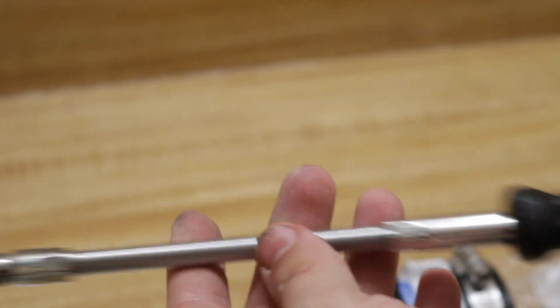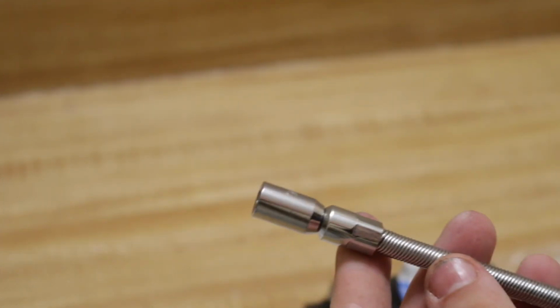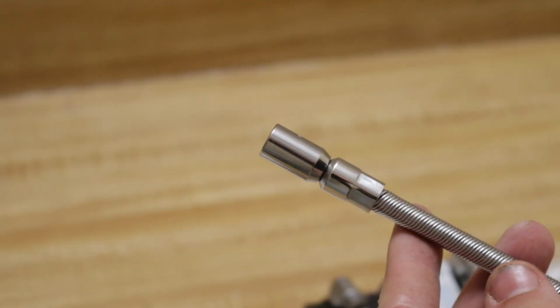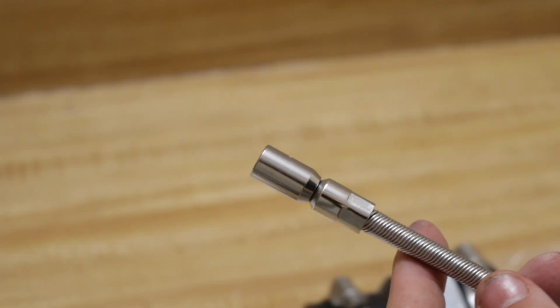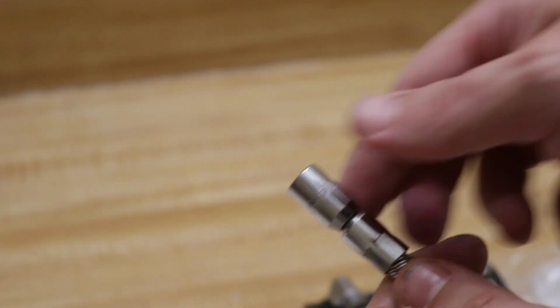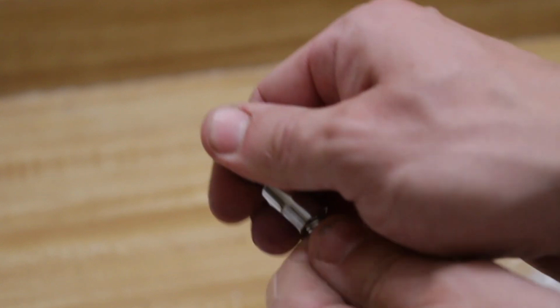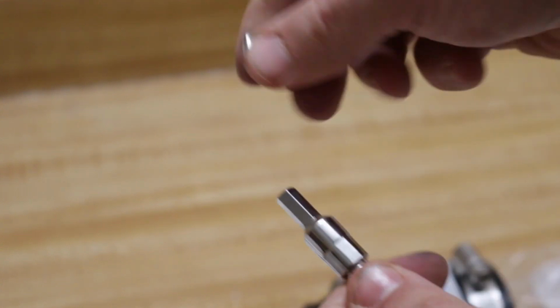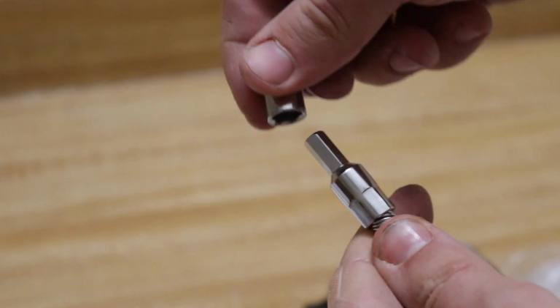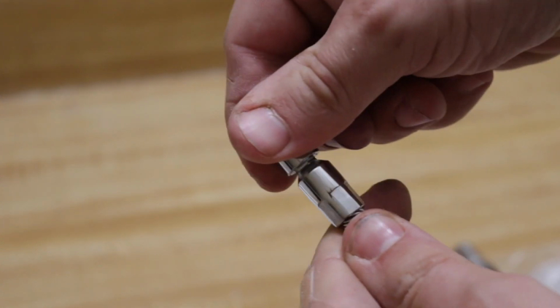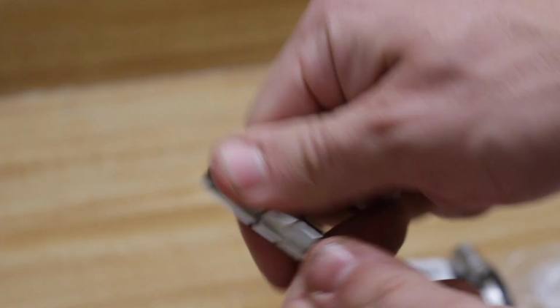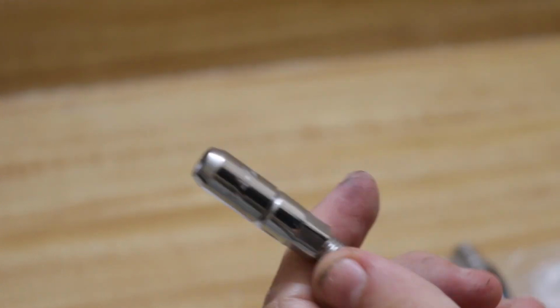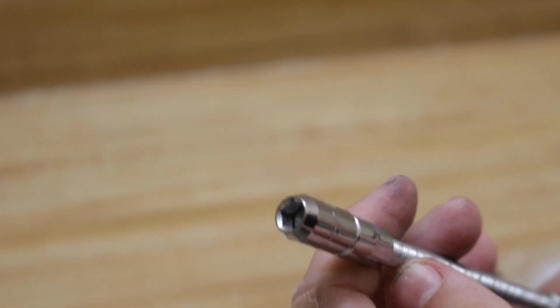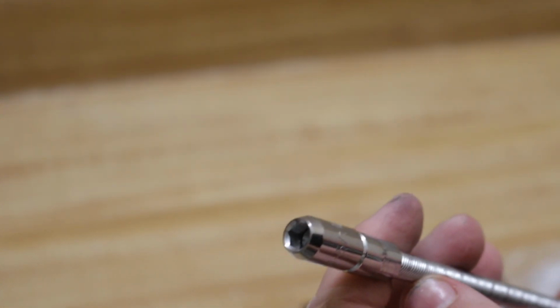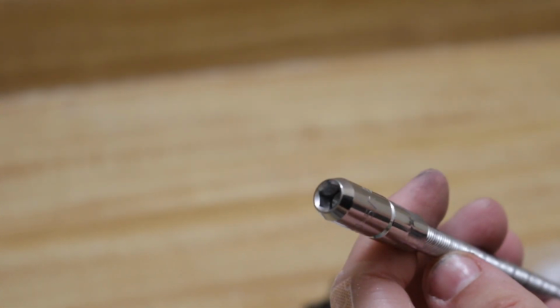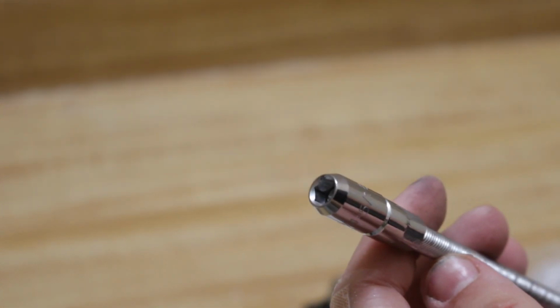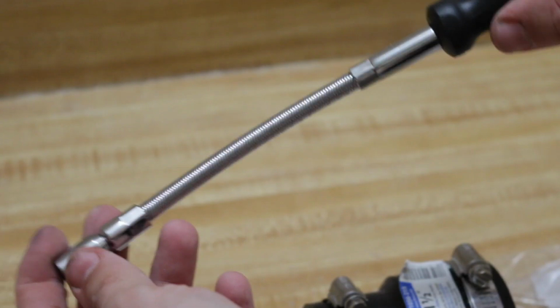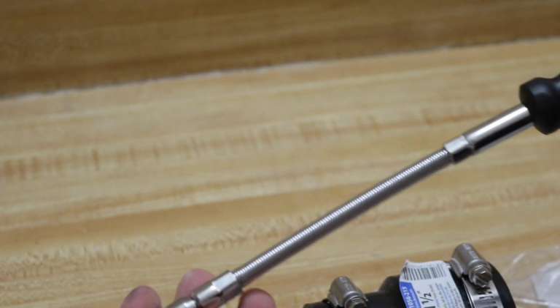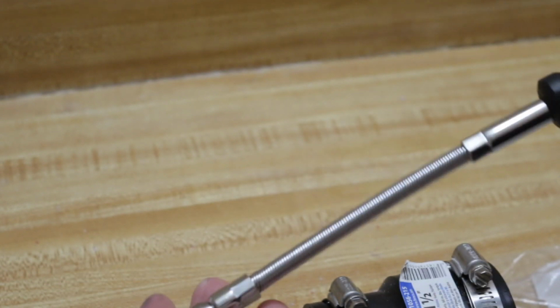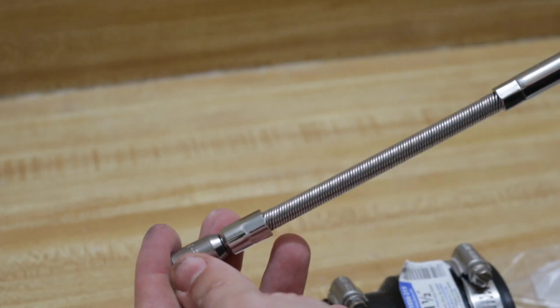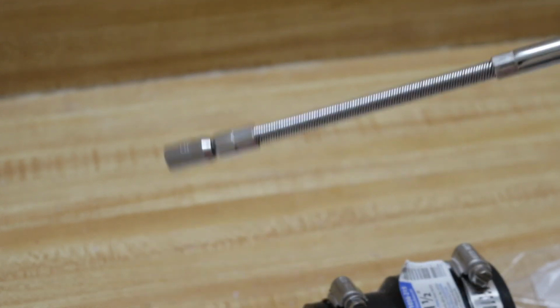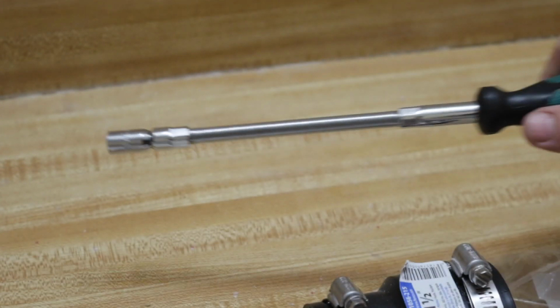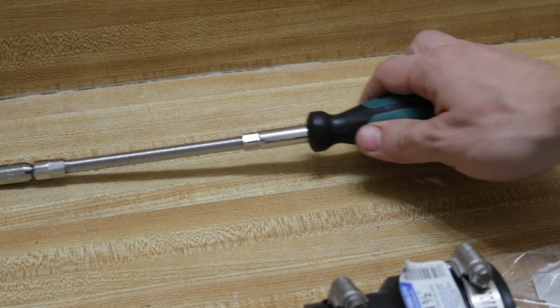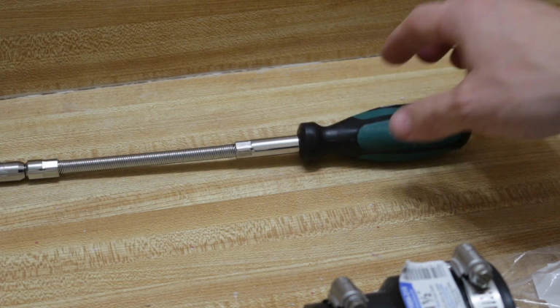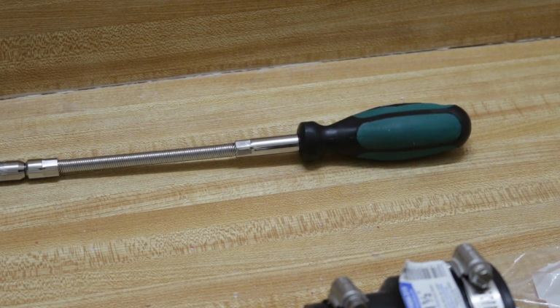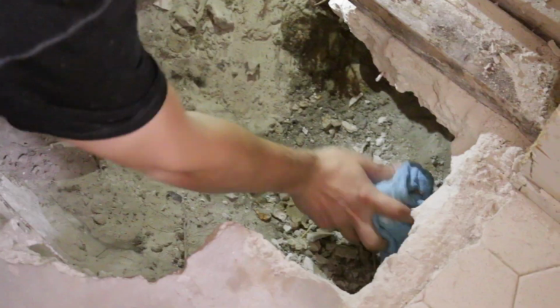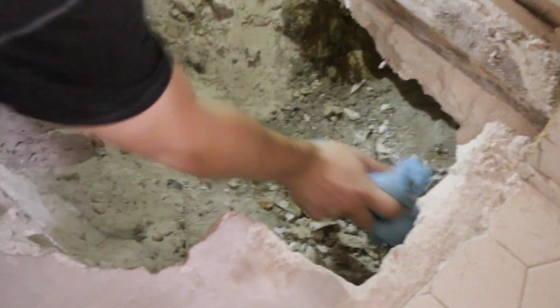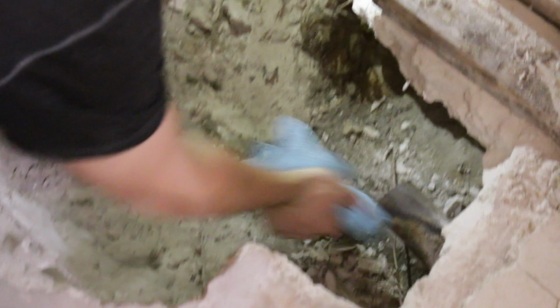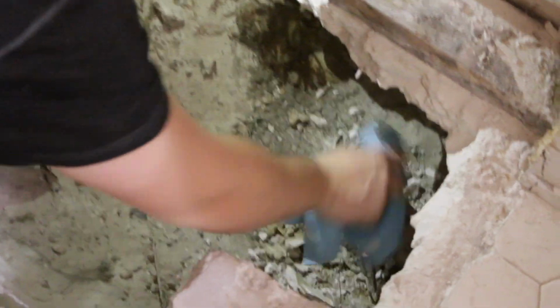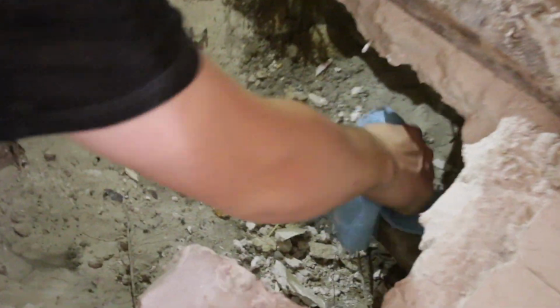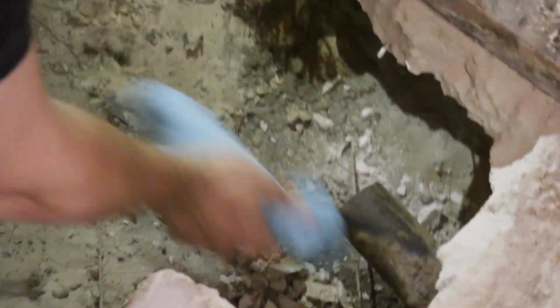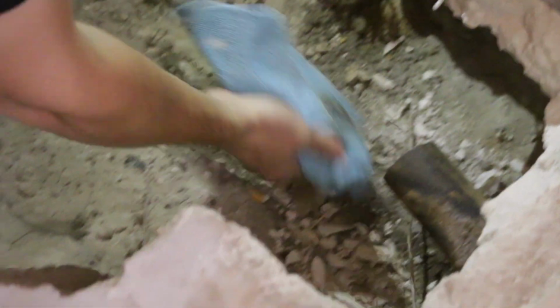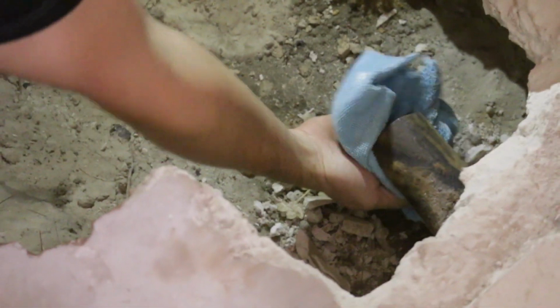This is a nut driver that I bought to tighten nuts on the clamps. As you can see, it's very flexible and it is a good tool to use within tight spaces.